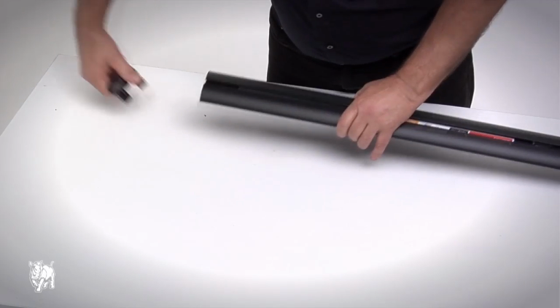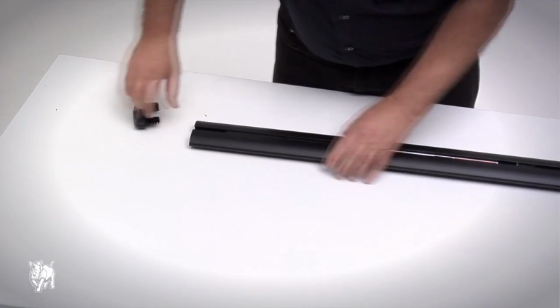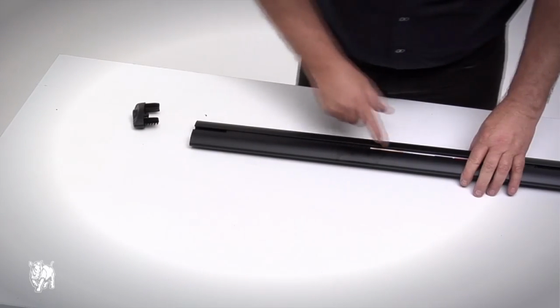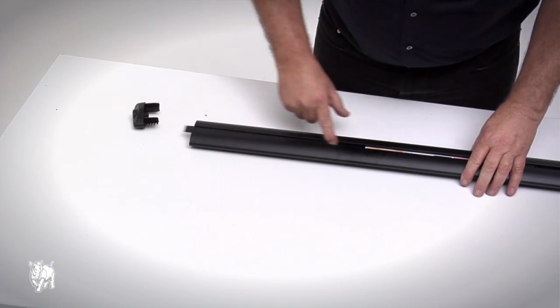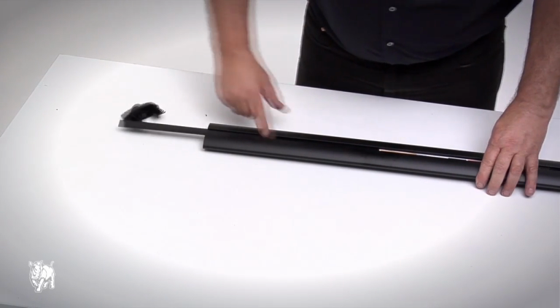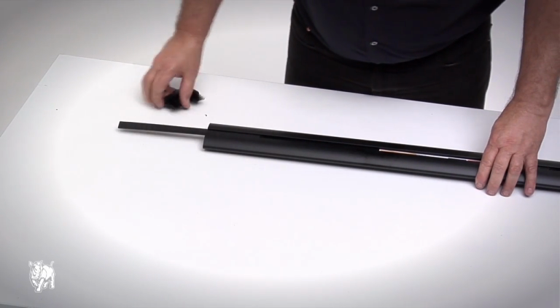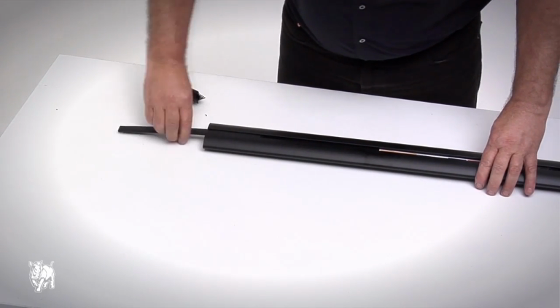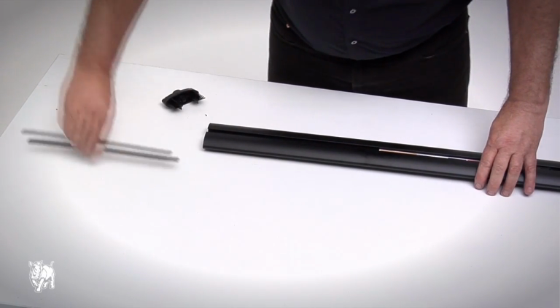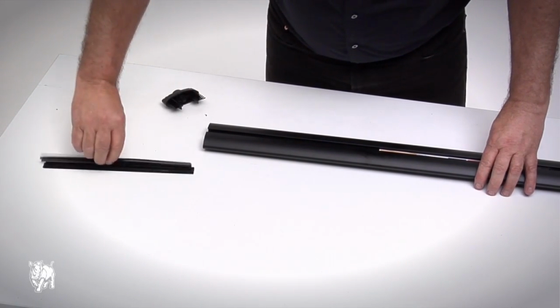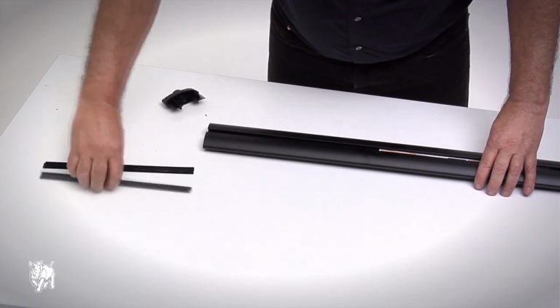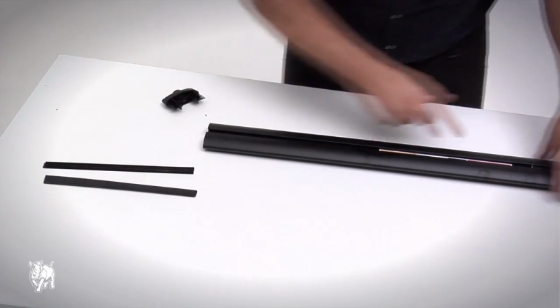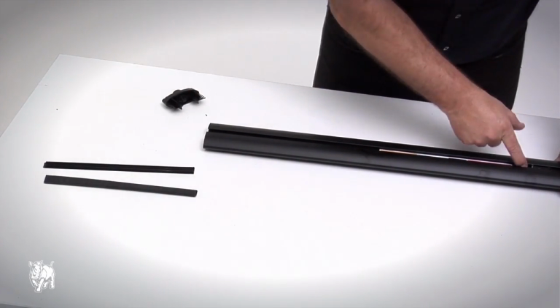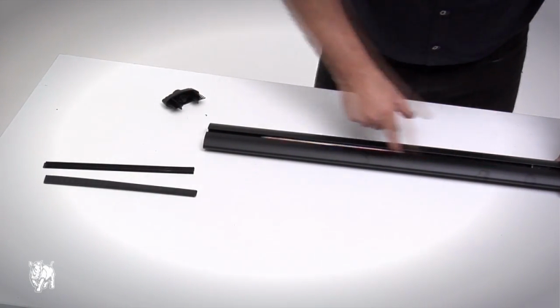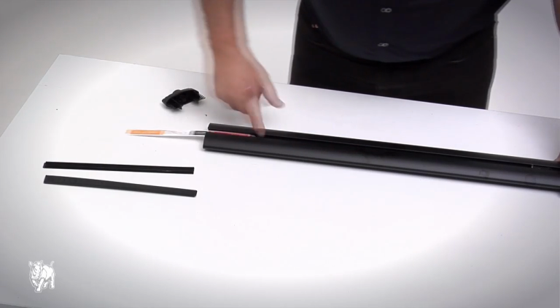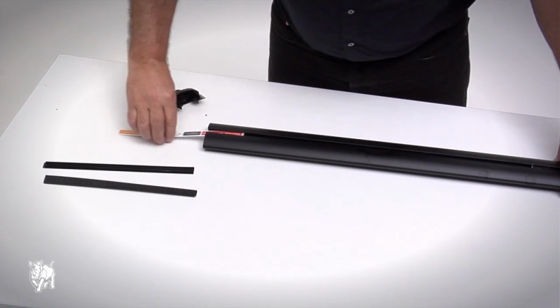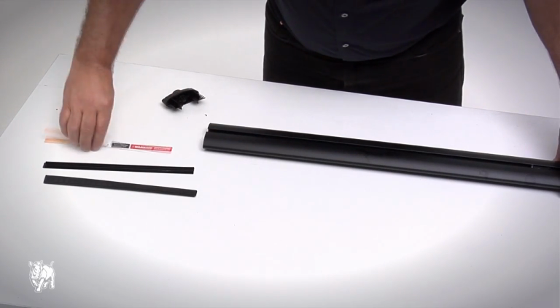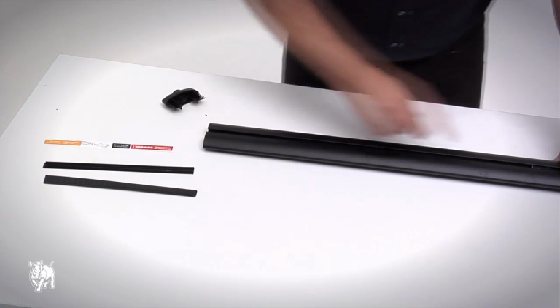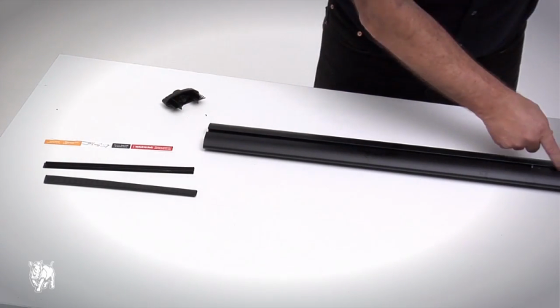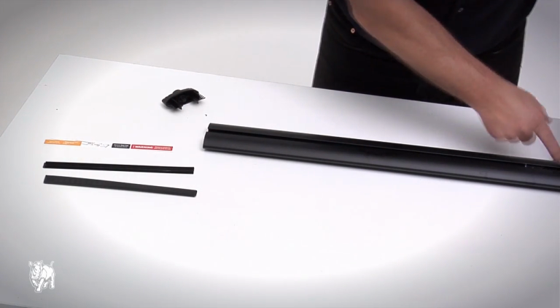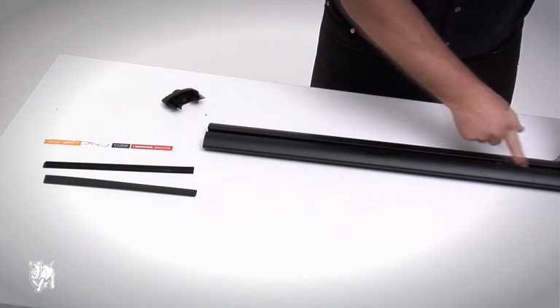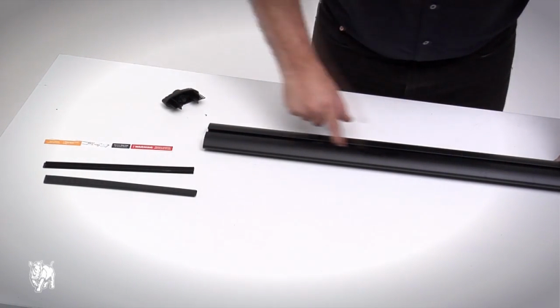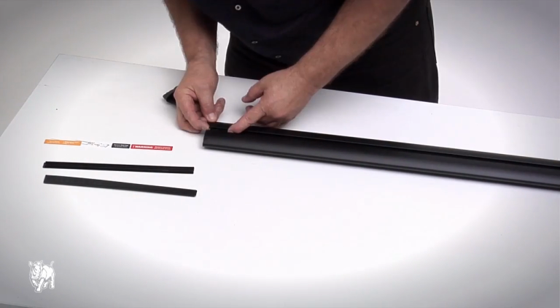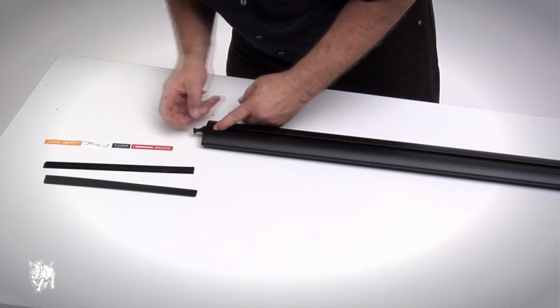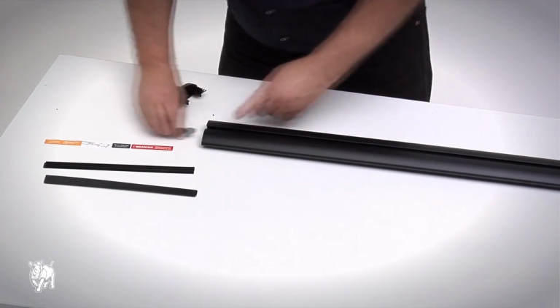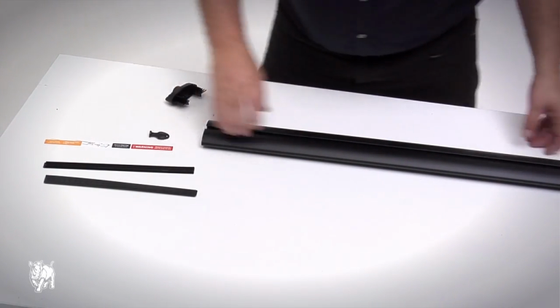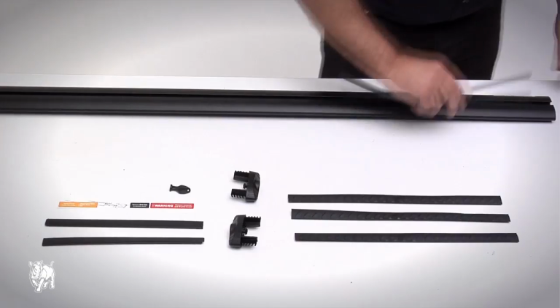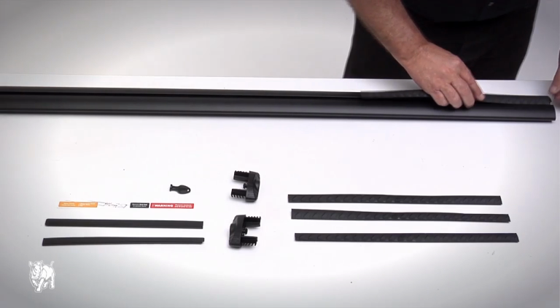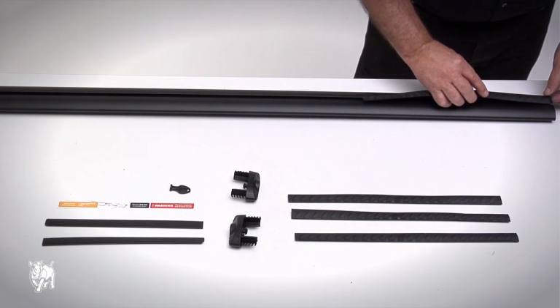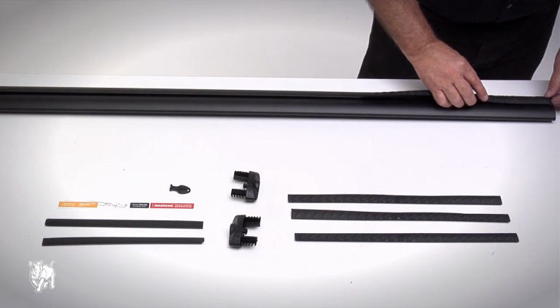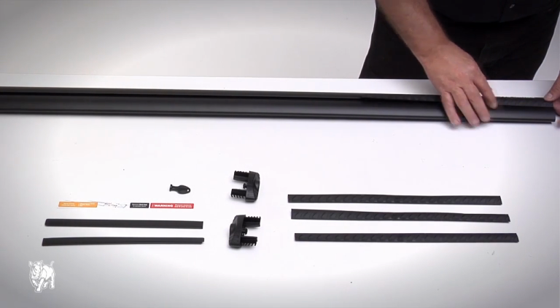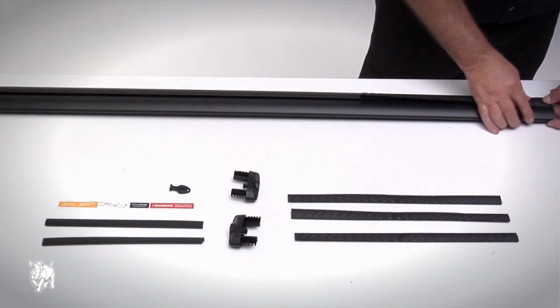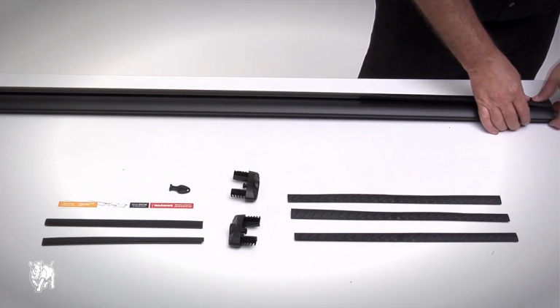Remove the end caps to access items found inside. Measurement strips, VGS rubber strips, and a key are stored inside the bar cavity. Please remove all contents and fit prior to use. Insert VGS rubber strips into the top of the crossbar.